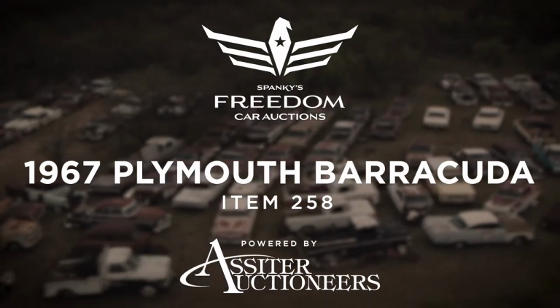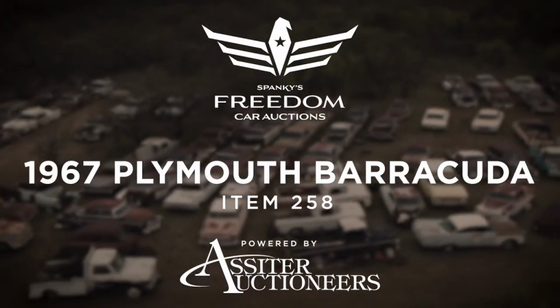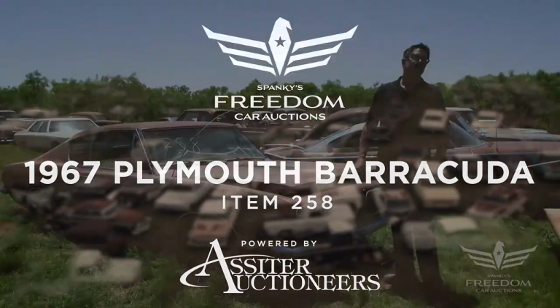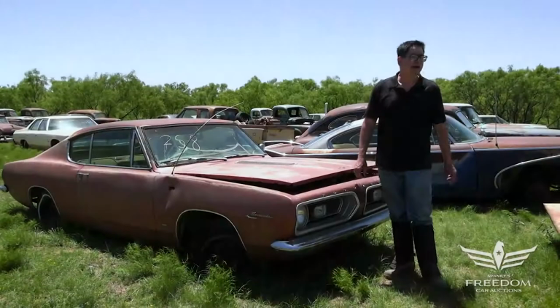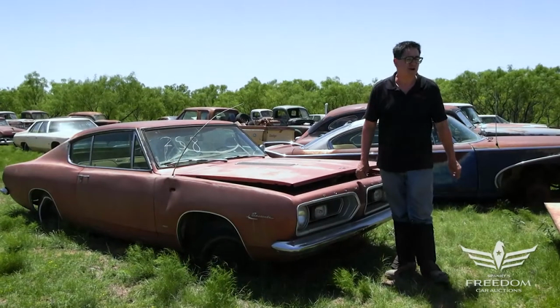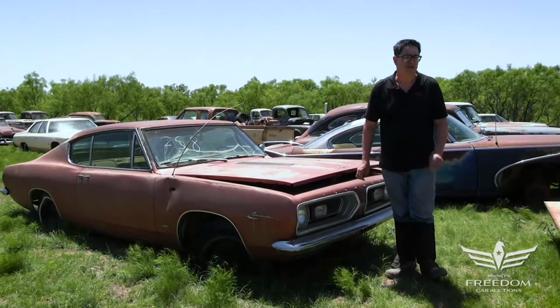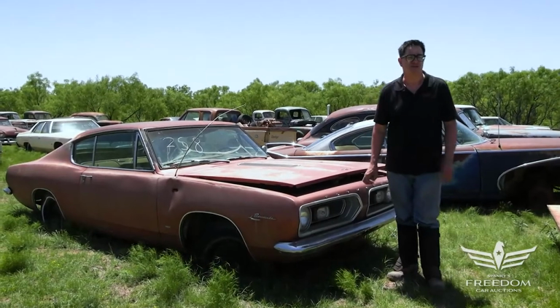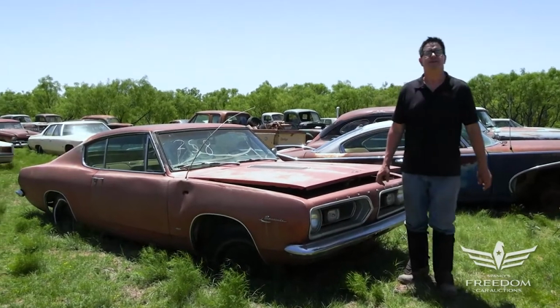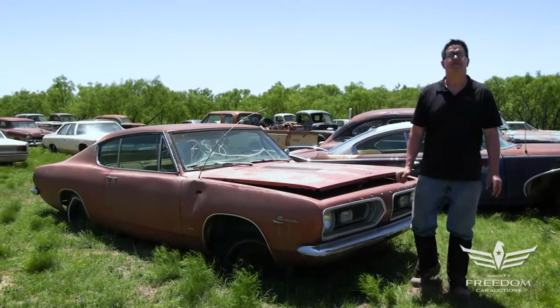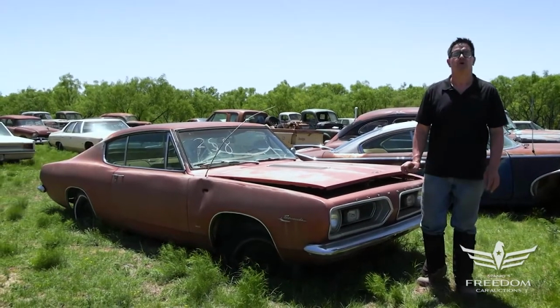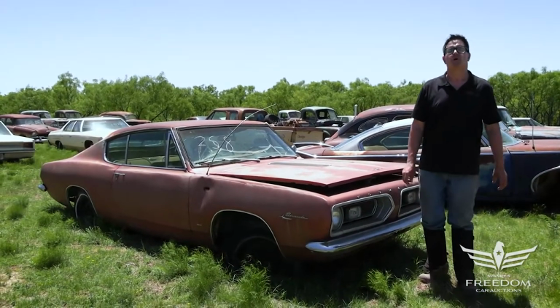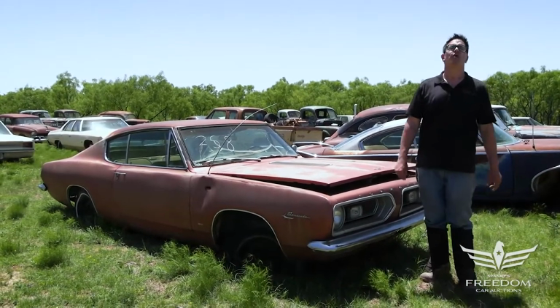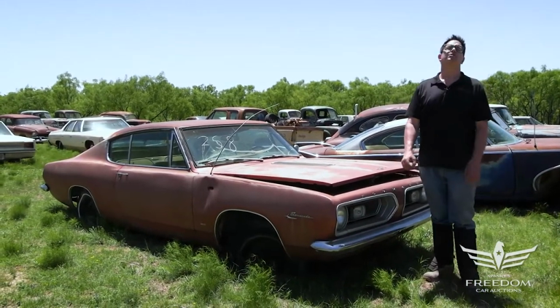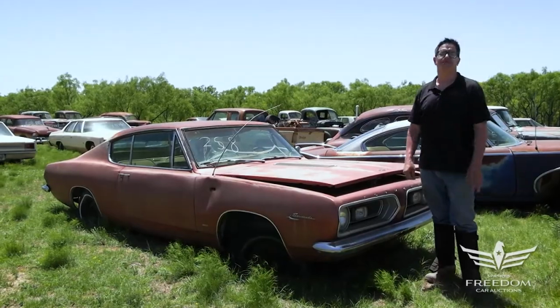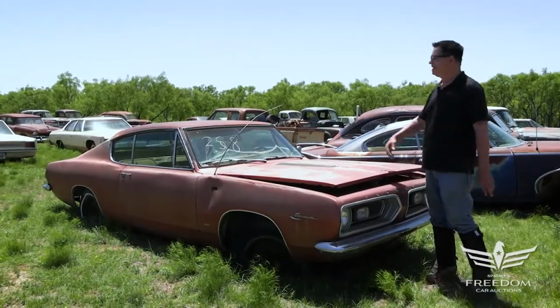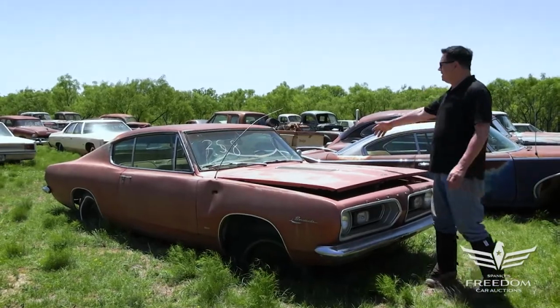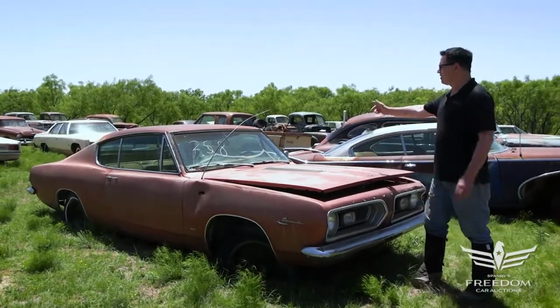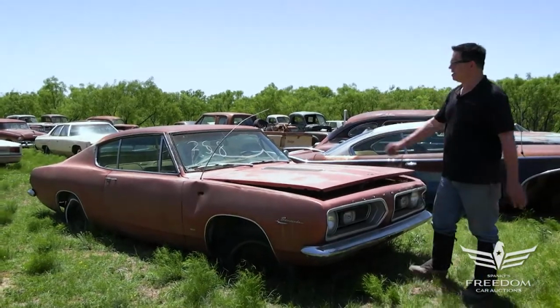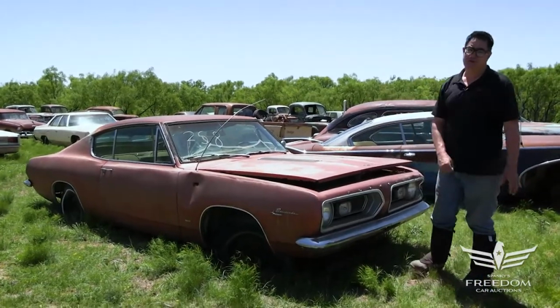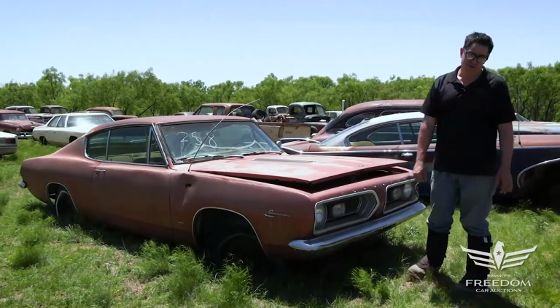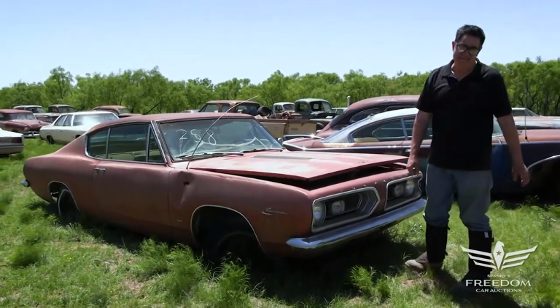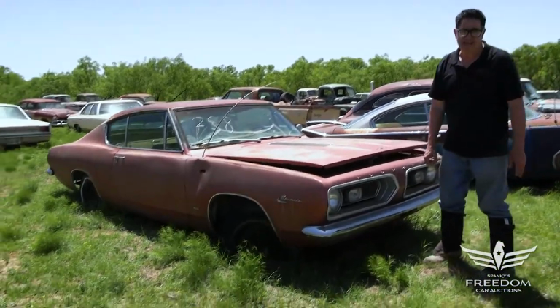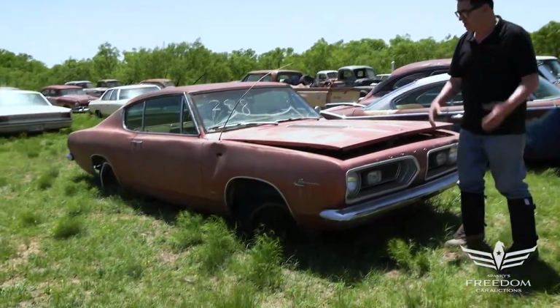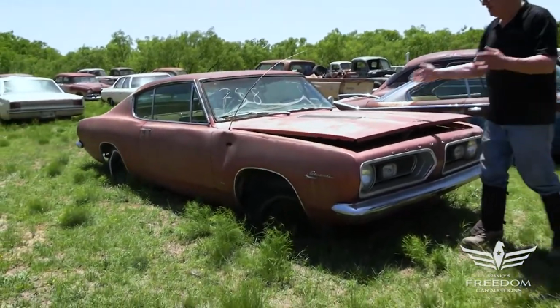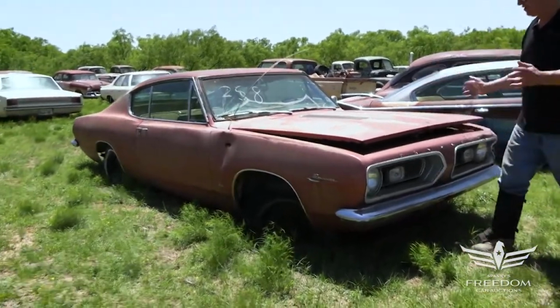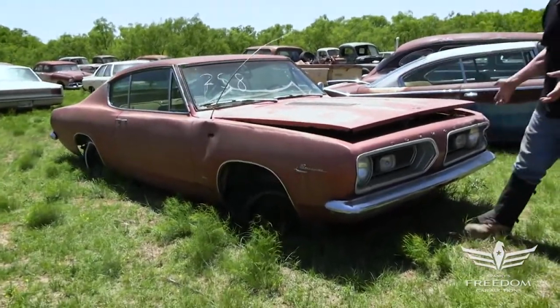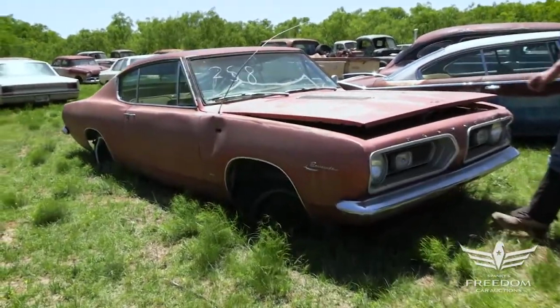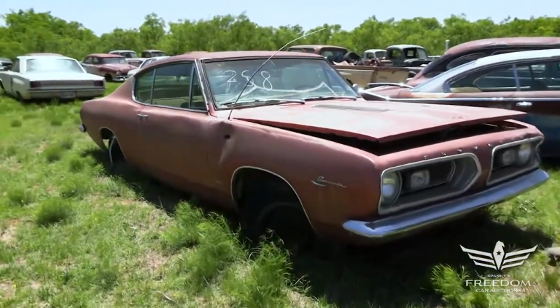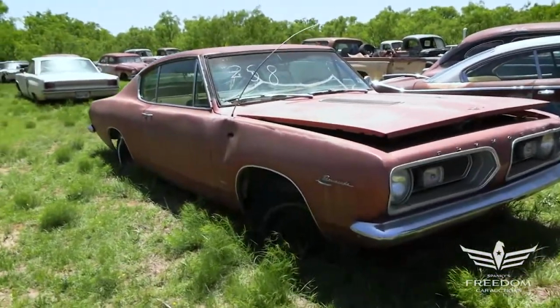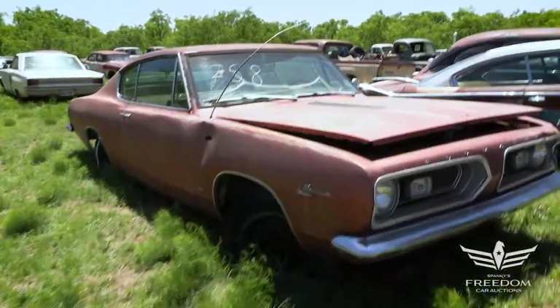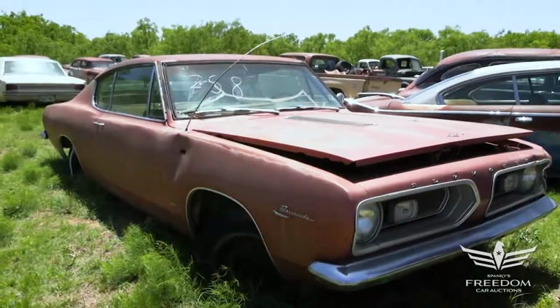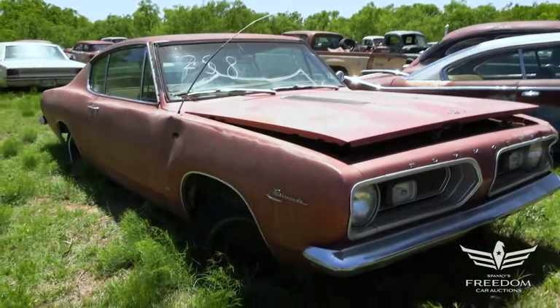Steve Mignogne here for Assetter Auctioneer's Great Texas Mopar Horde Auction event. This is item number 258, a 1967 Plymouth Barracuda Fastback.